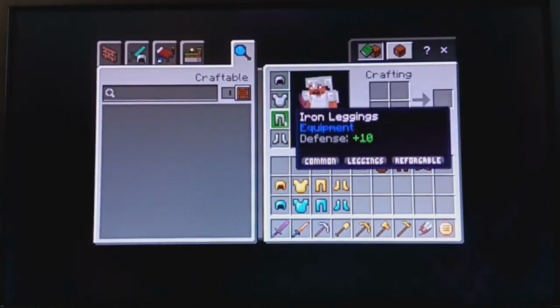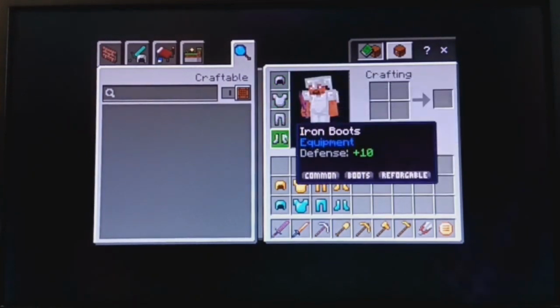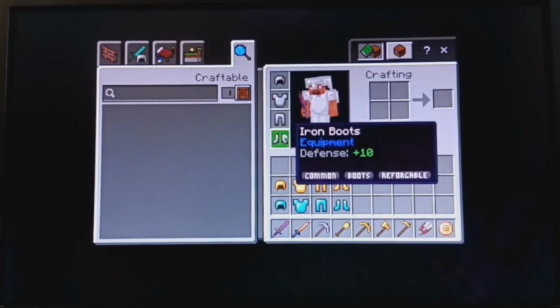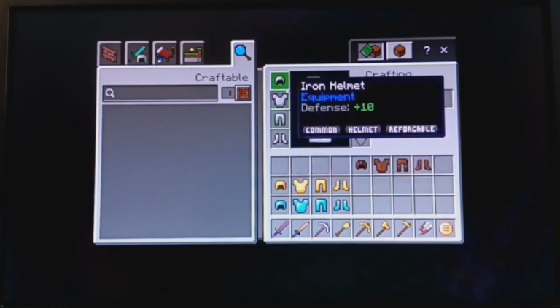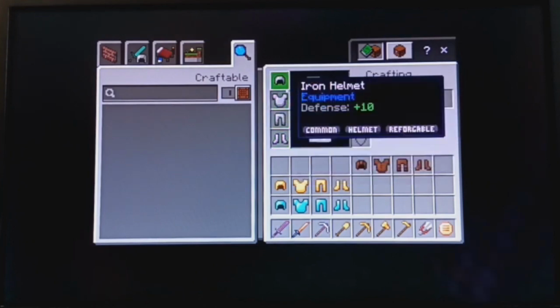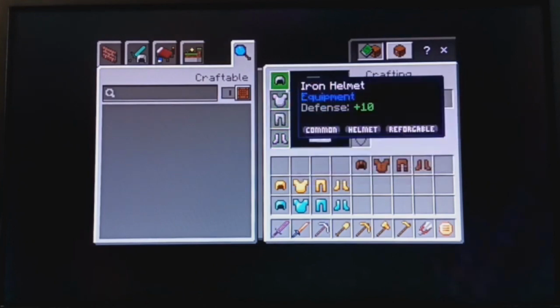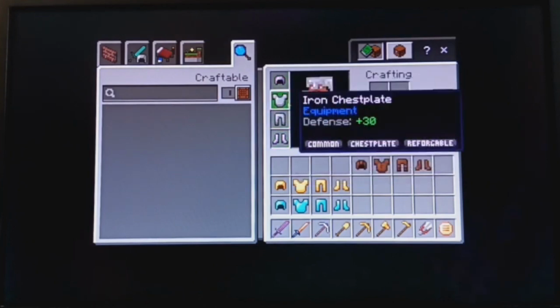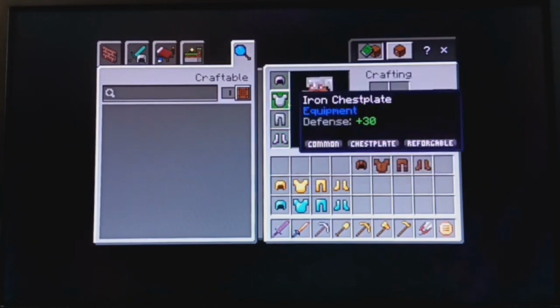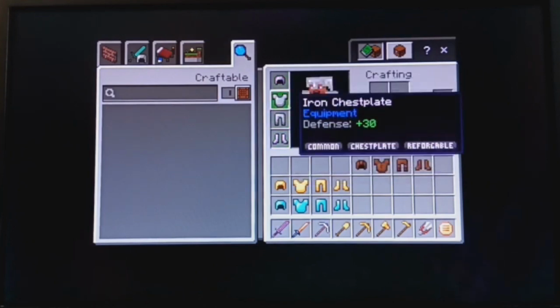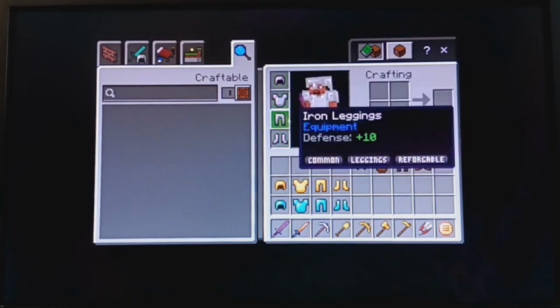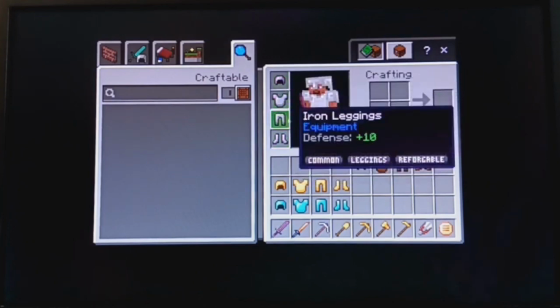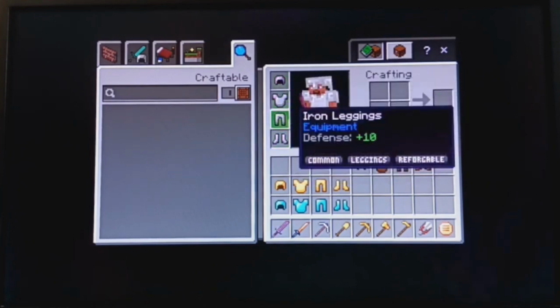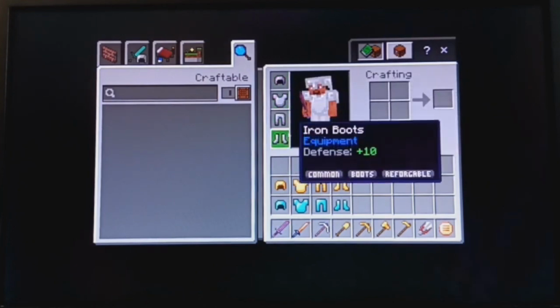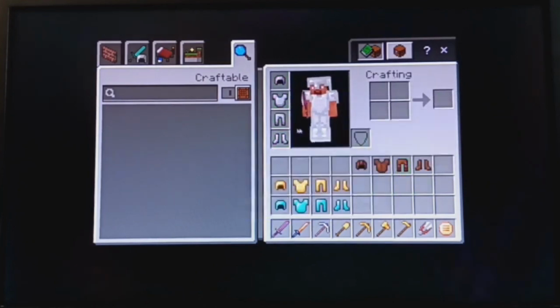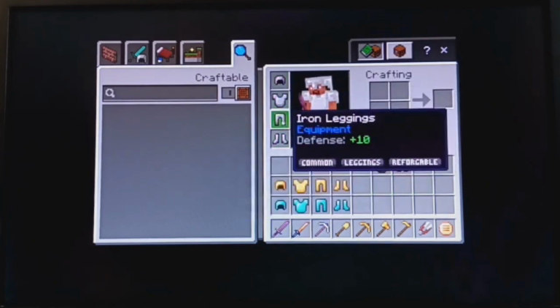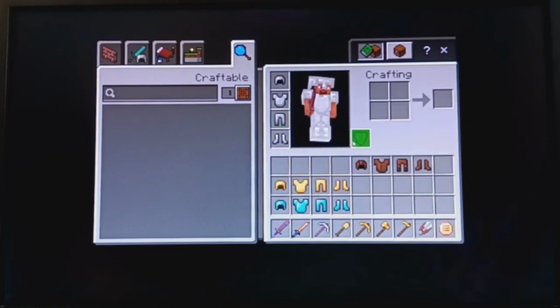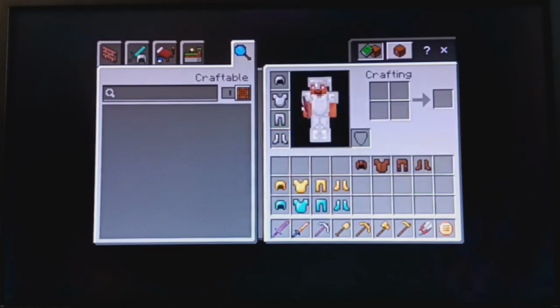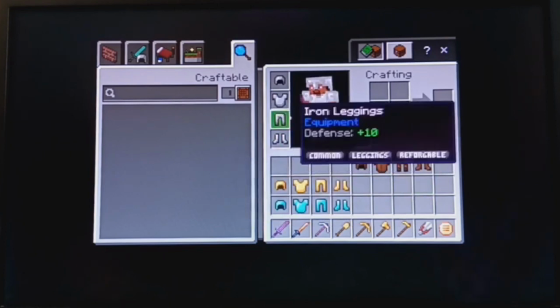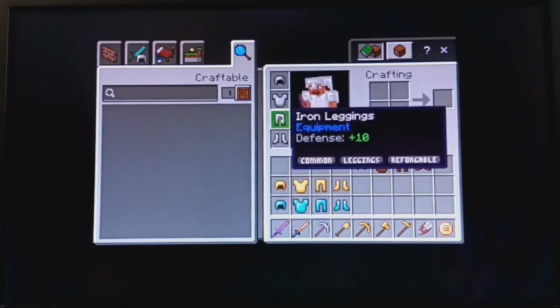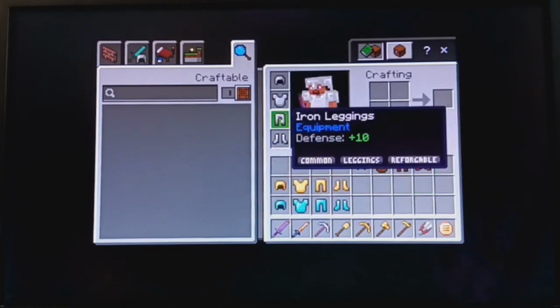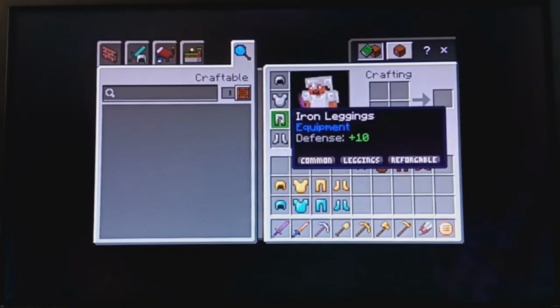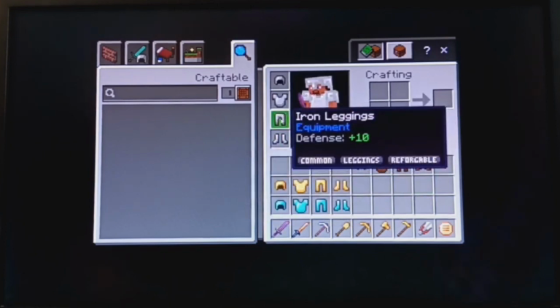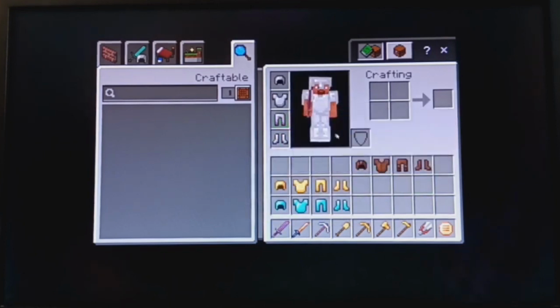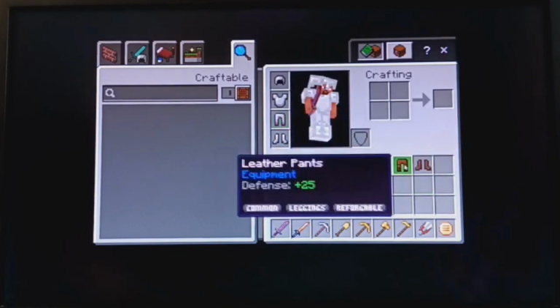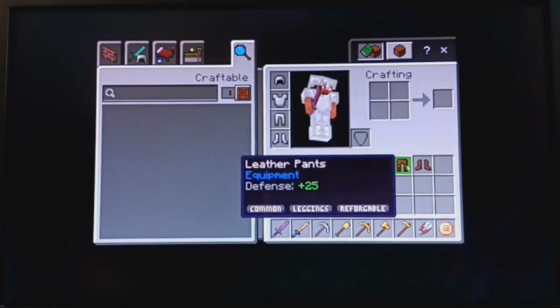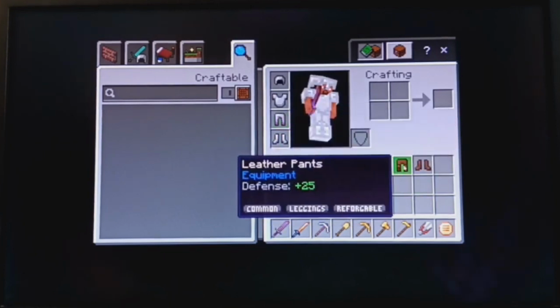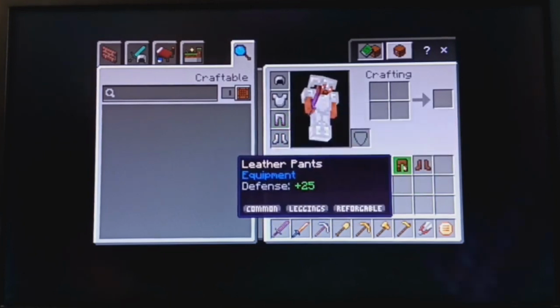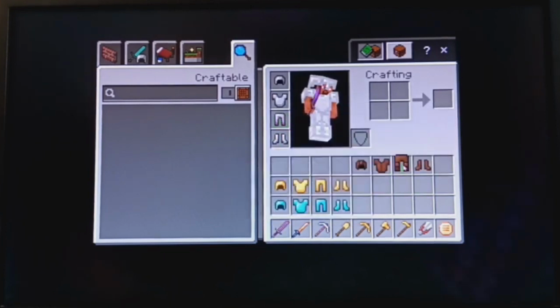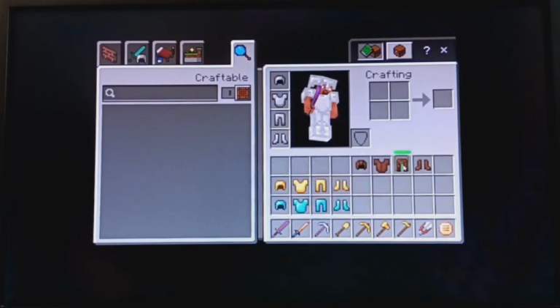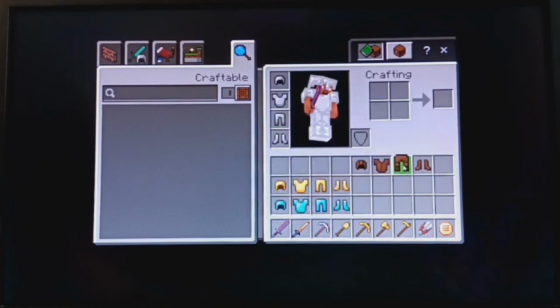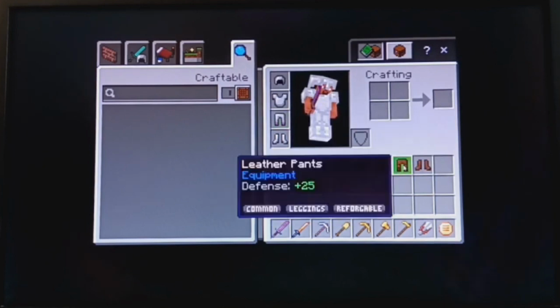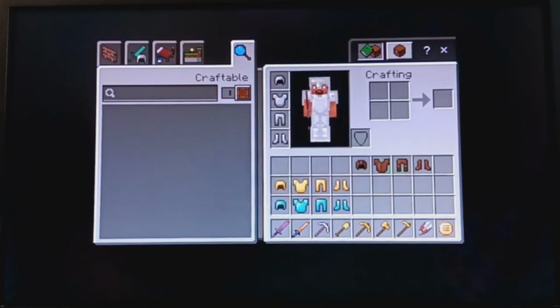Iron armor gives 10 for the helmet, 30 for the chestplate, 10 for the leggings, and 10 for the boots. As you can see, the leather pants have more defense than the iron leggings.